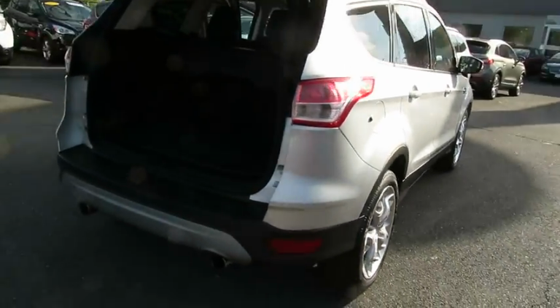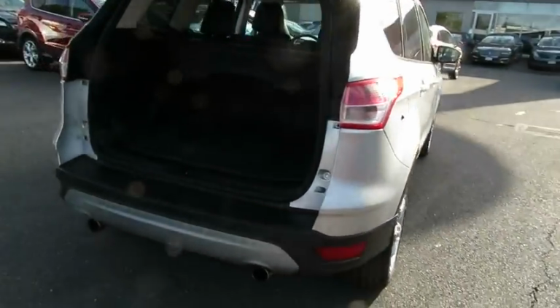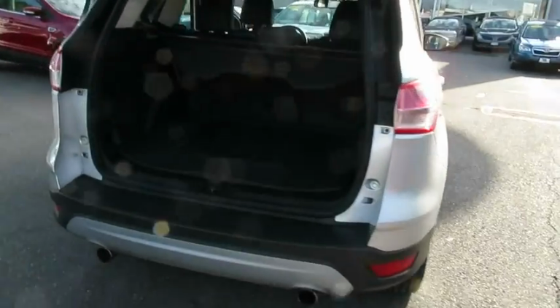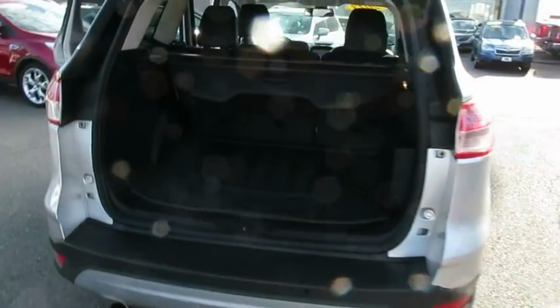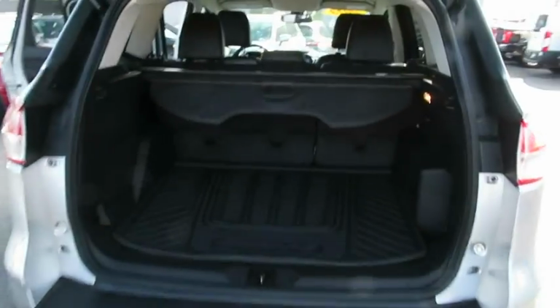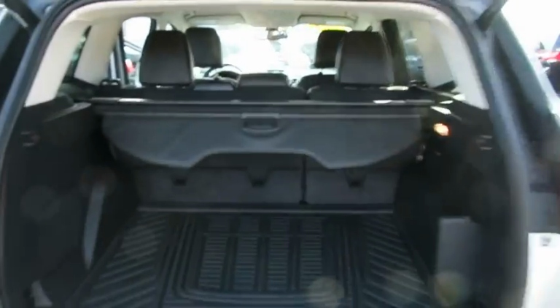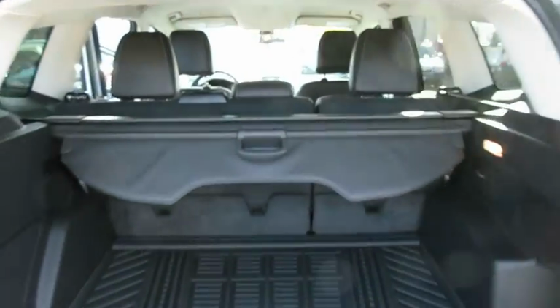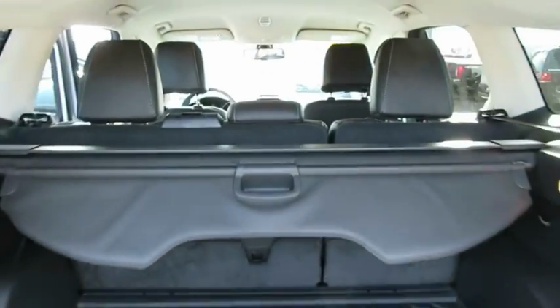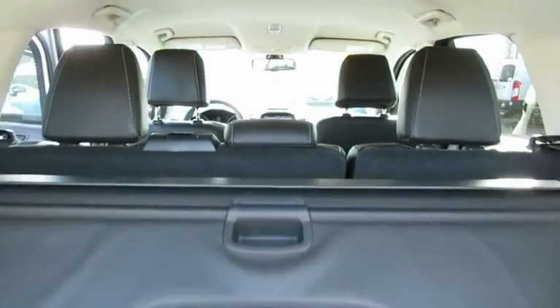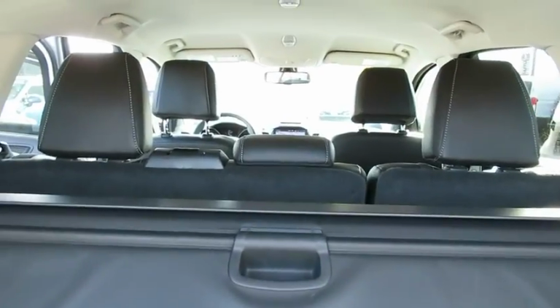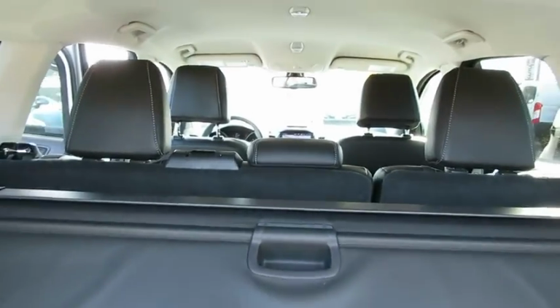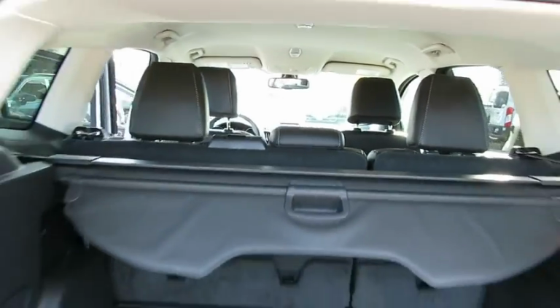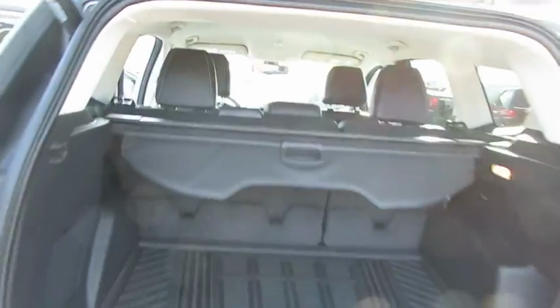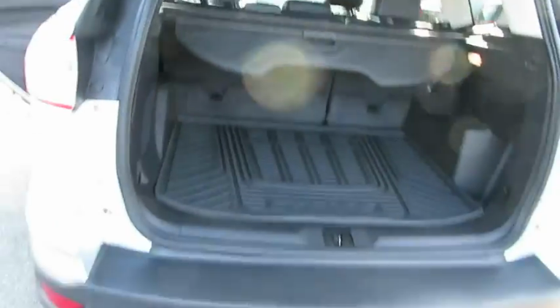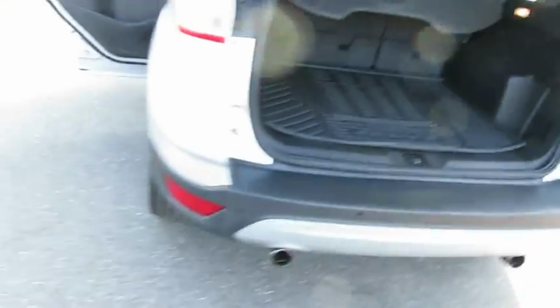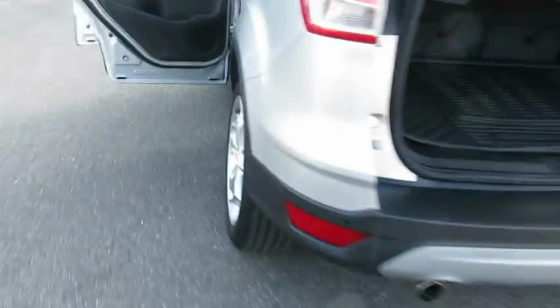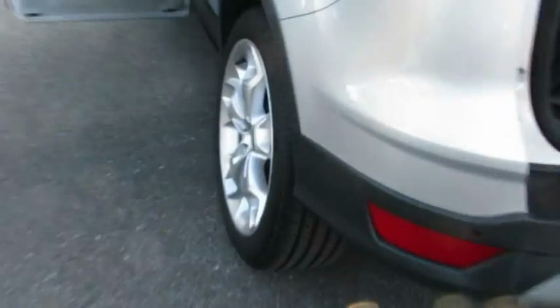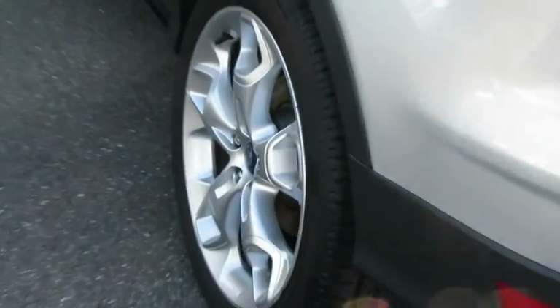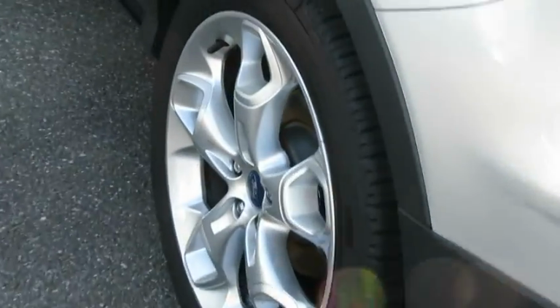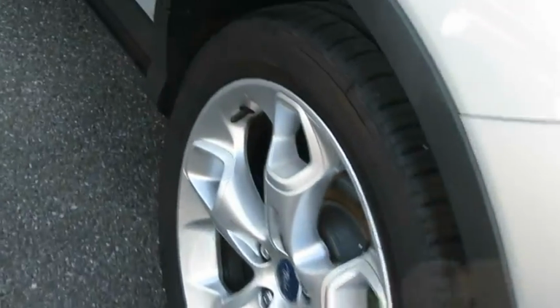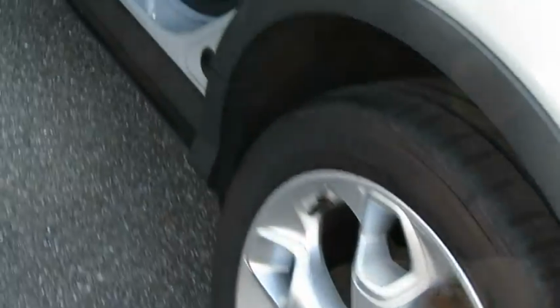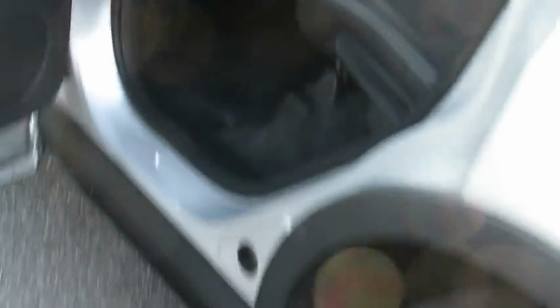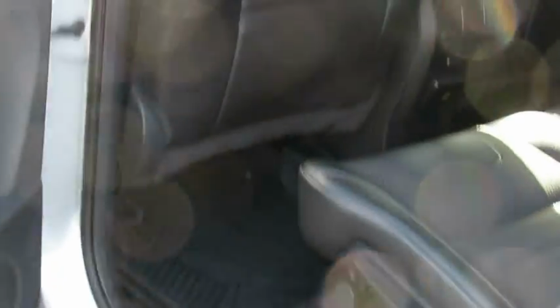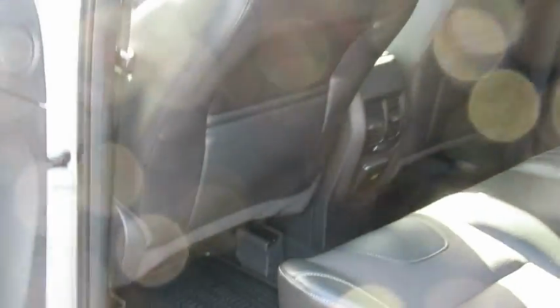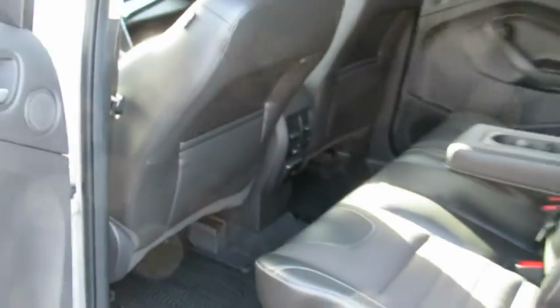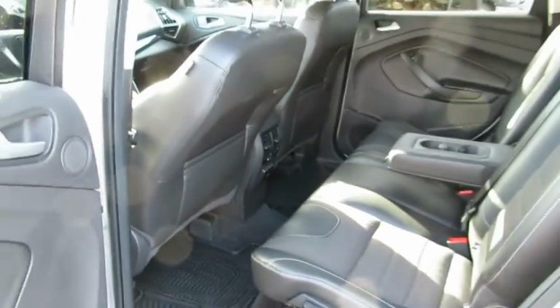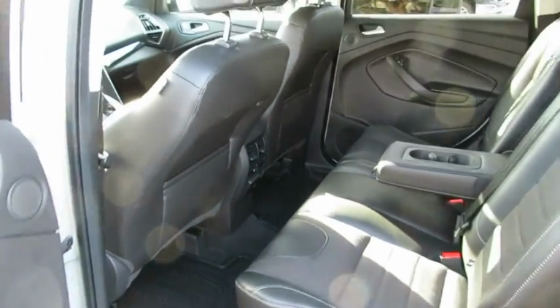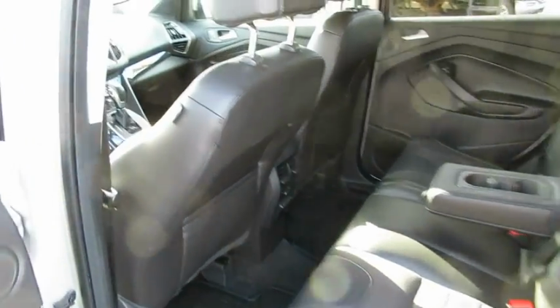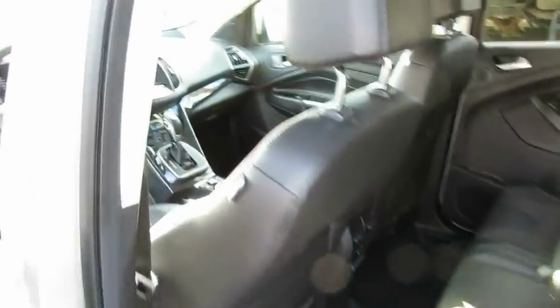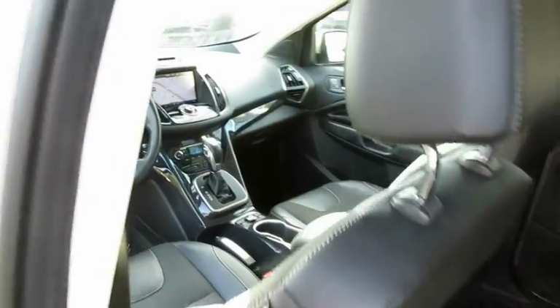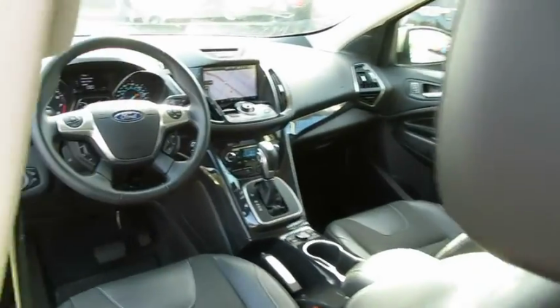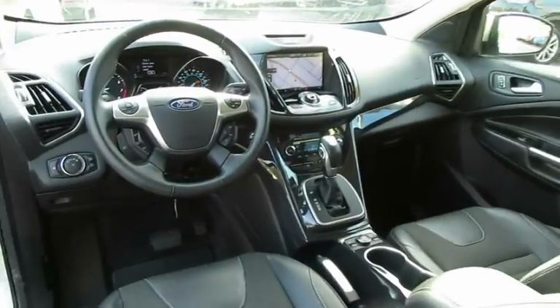Steering wheel audio controls, keyless entry, traction control, stability control, power liftgate, remote engine start, anti-lock braking system, Bluetooth, leather-wrapped steering wheel, power steering, adjustable steering wheel, keyless start.